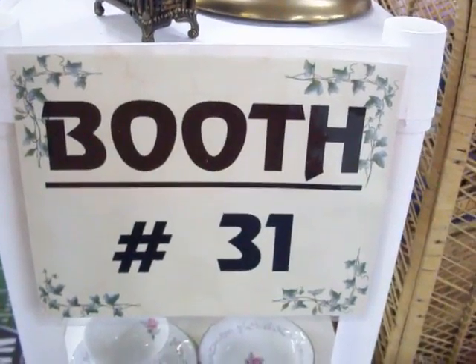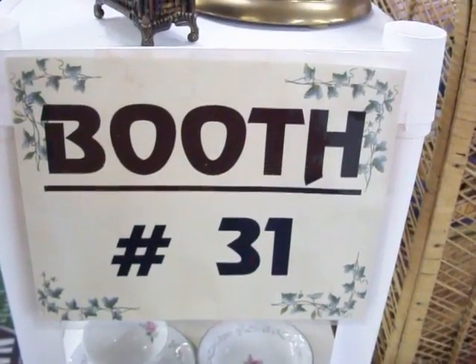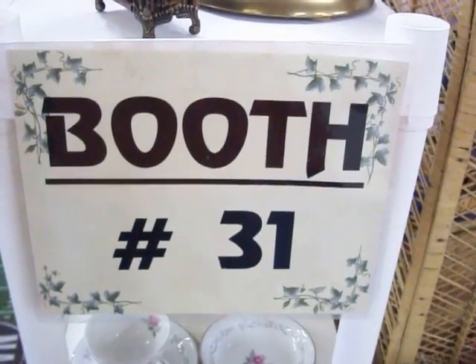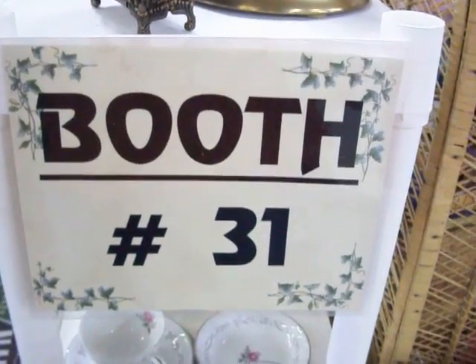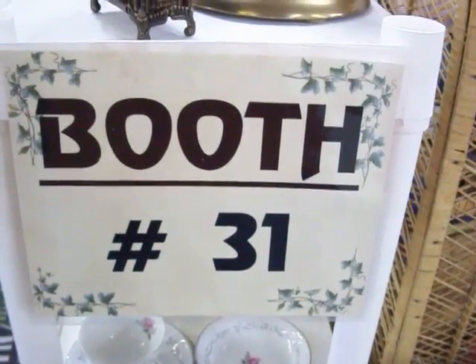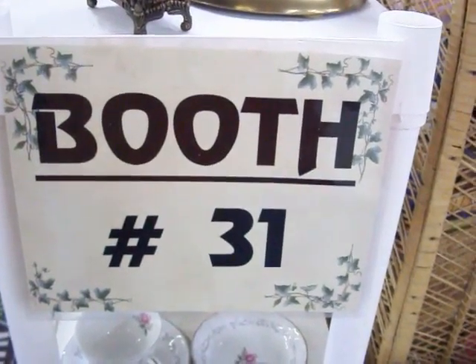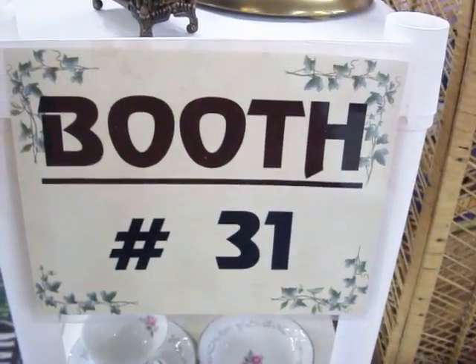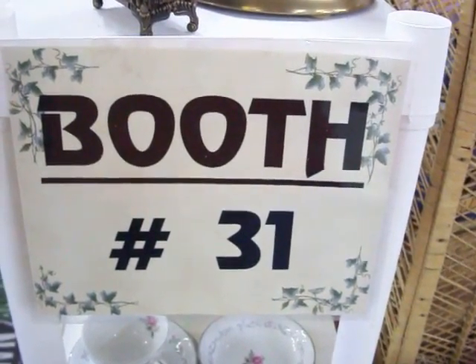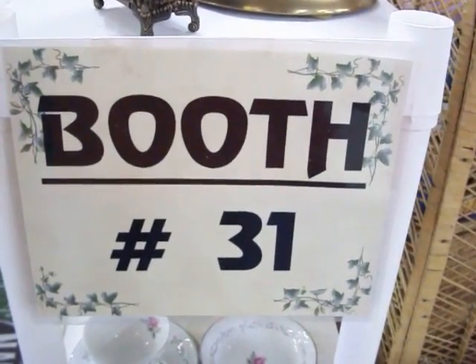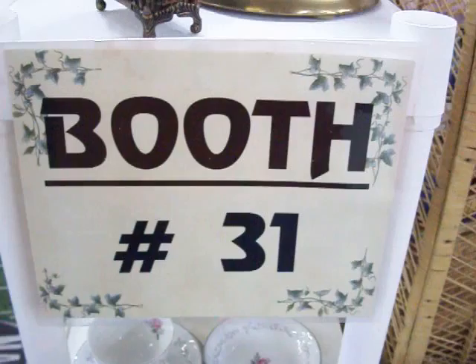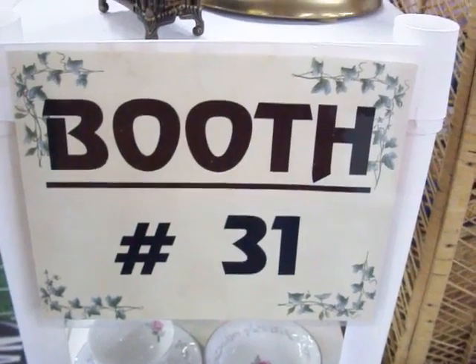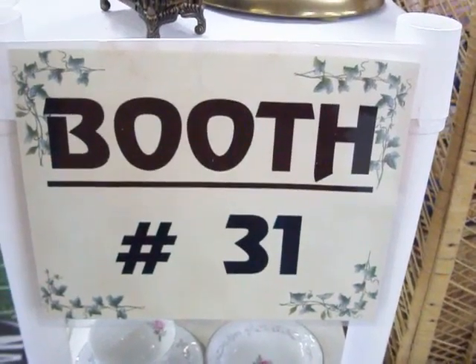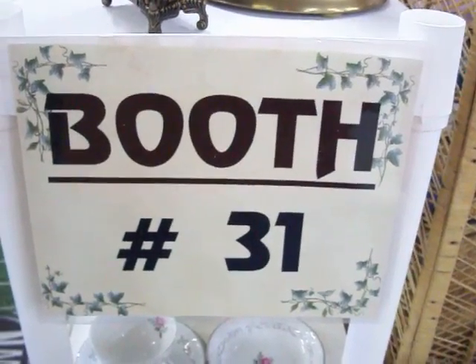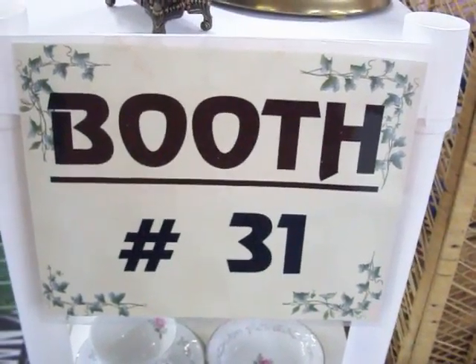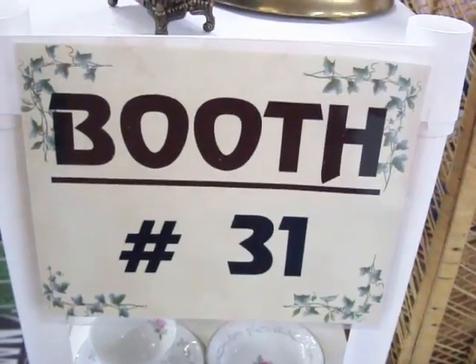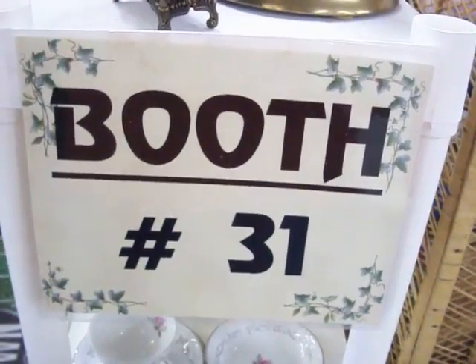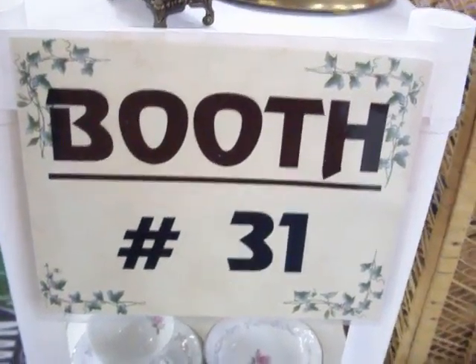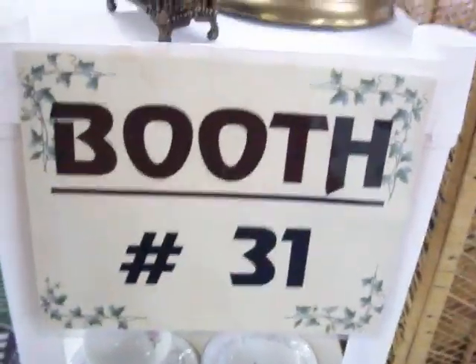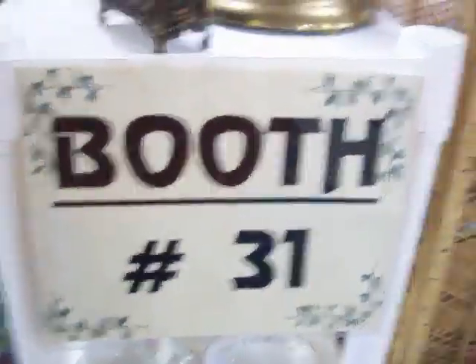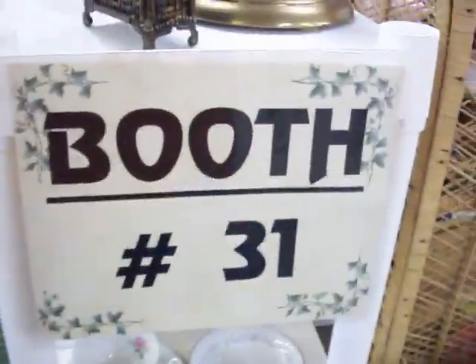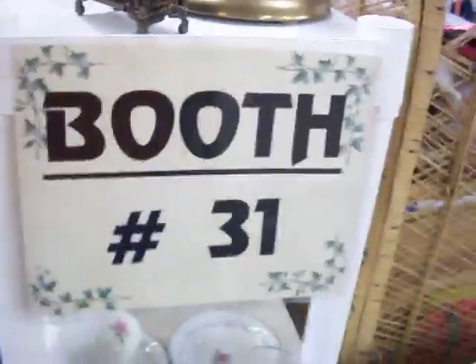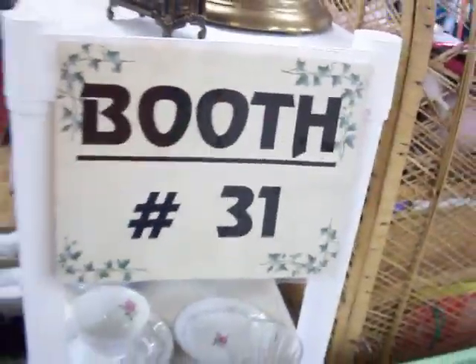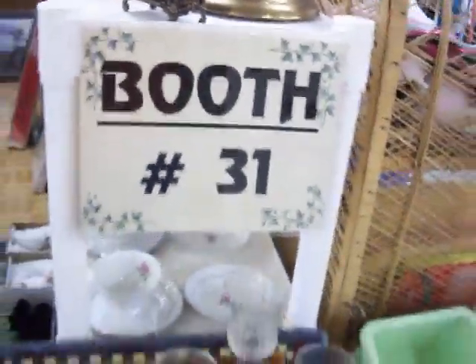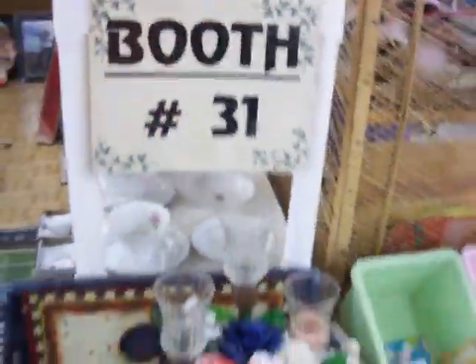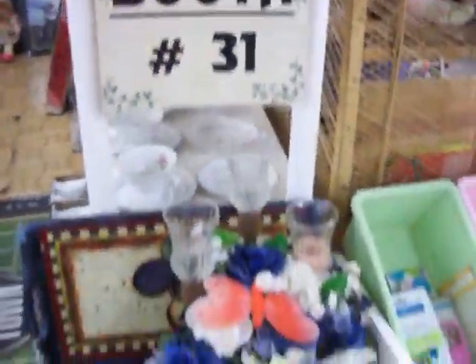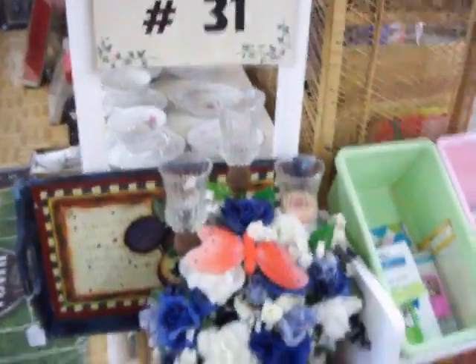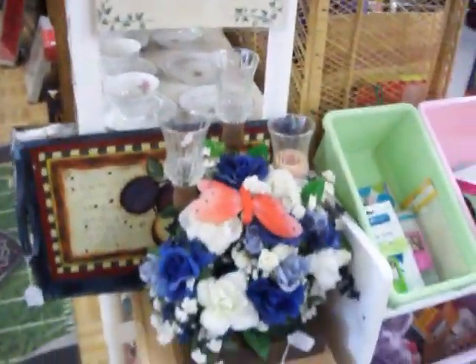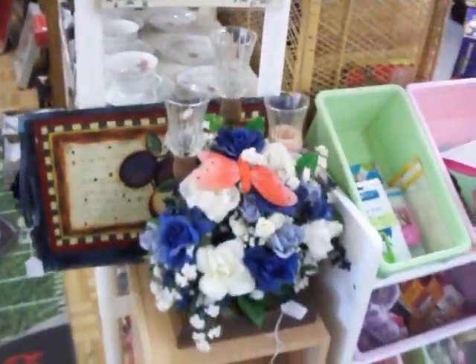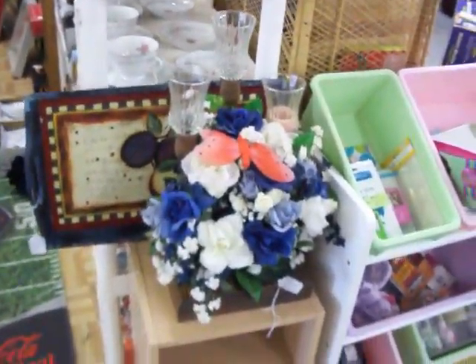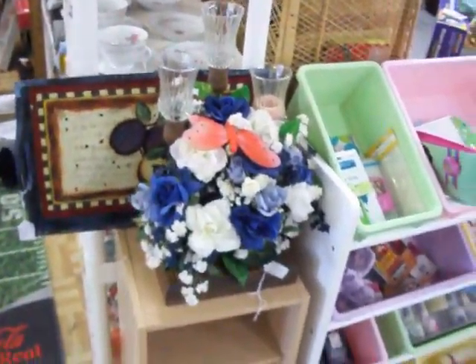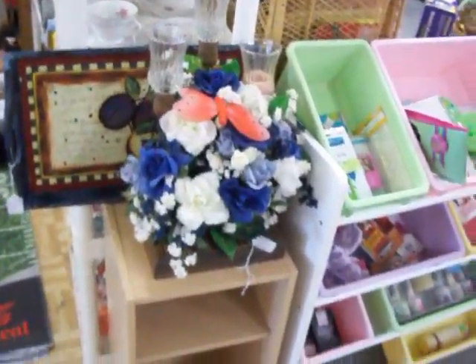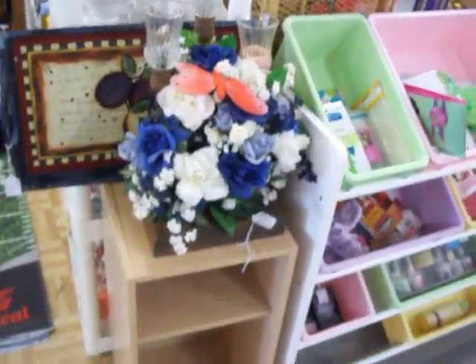Hello everybody! Today is Monday June 6th and we're here at booth 31 at the Cedar Chest. We're going to take a quick tour of some of the new stuff we've got in this week.